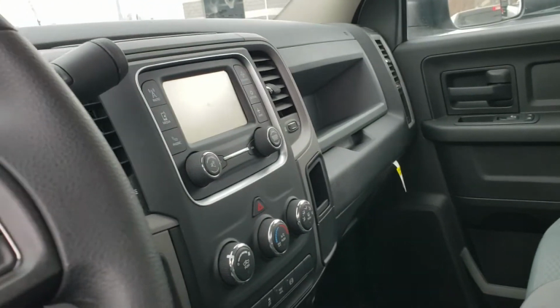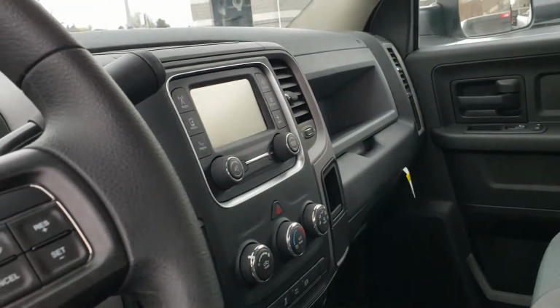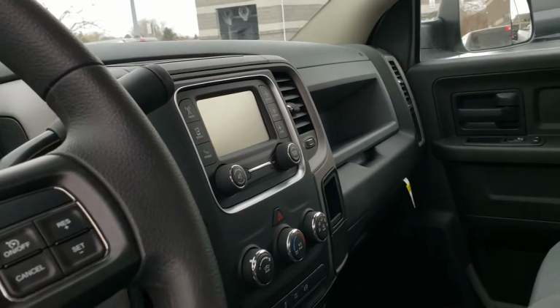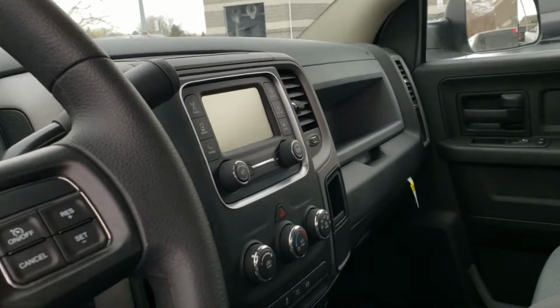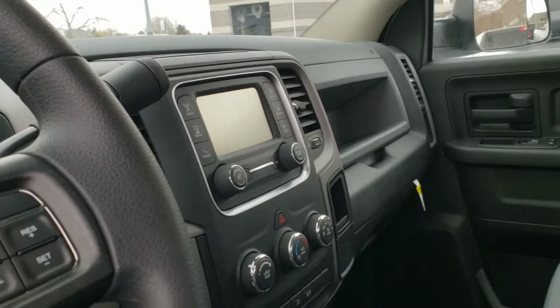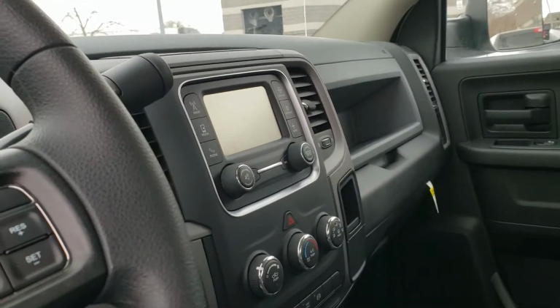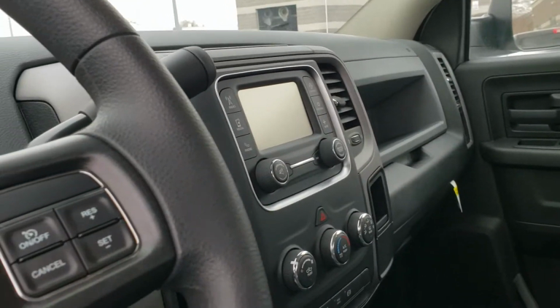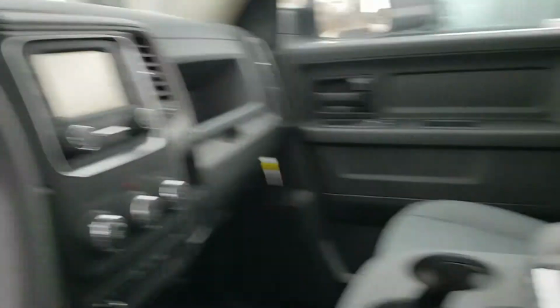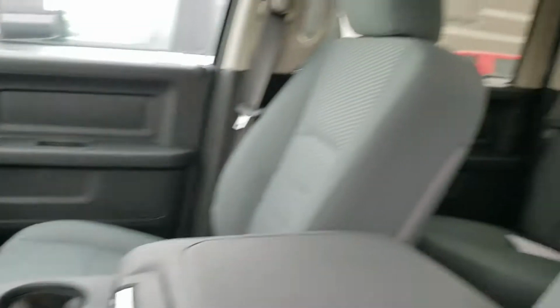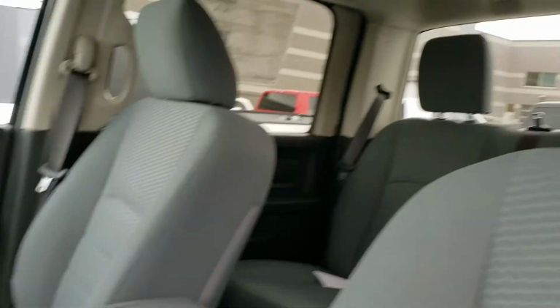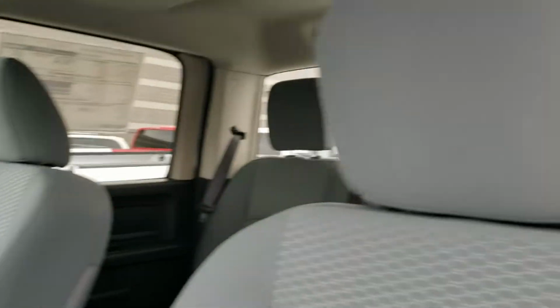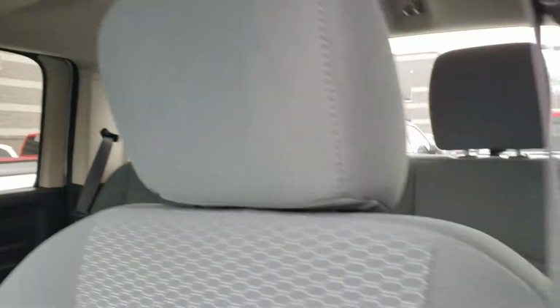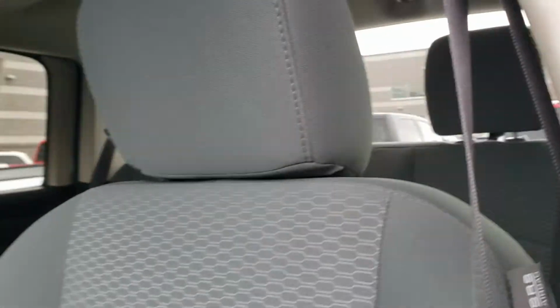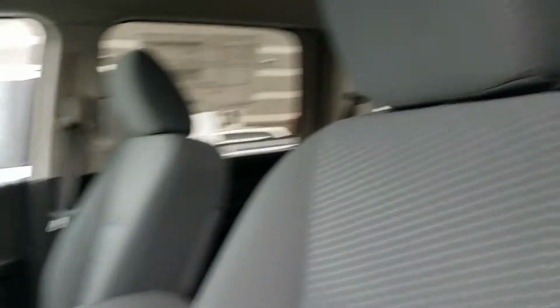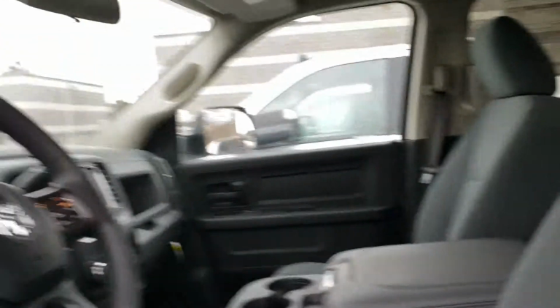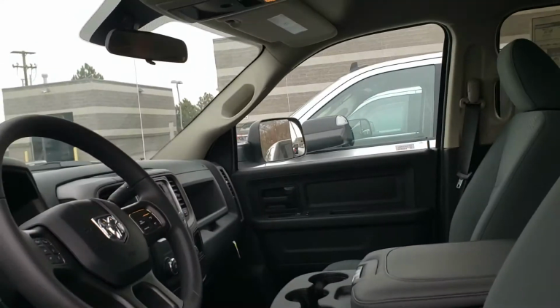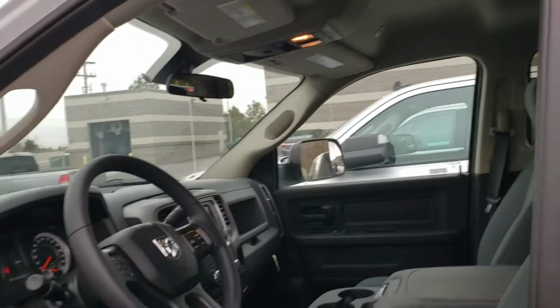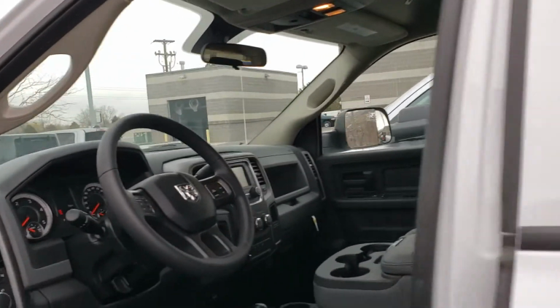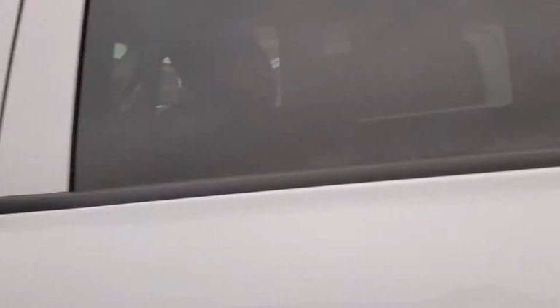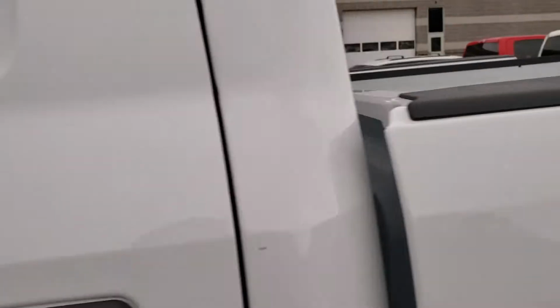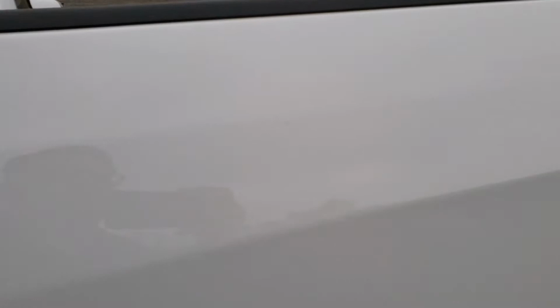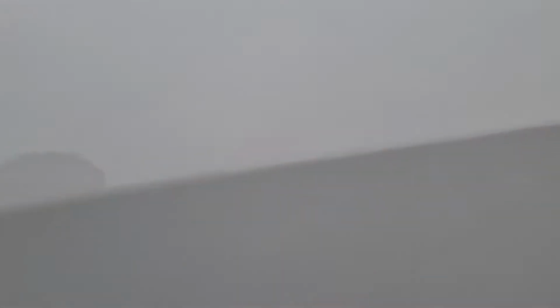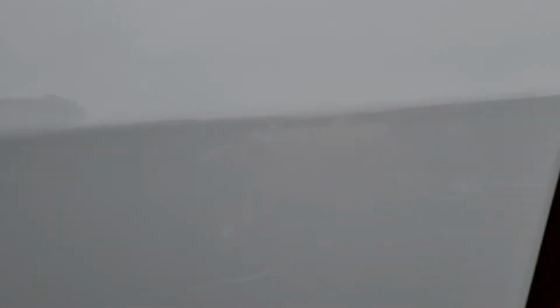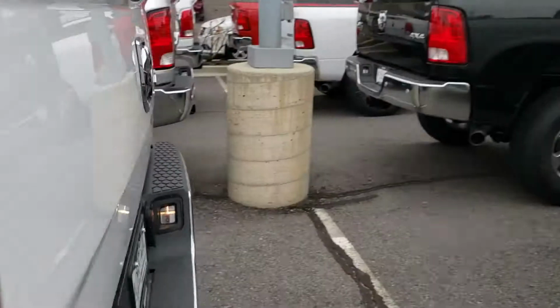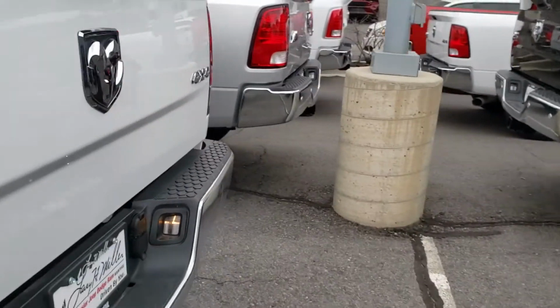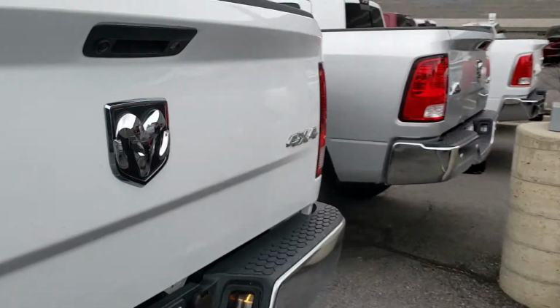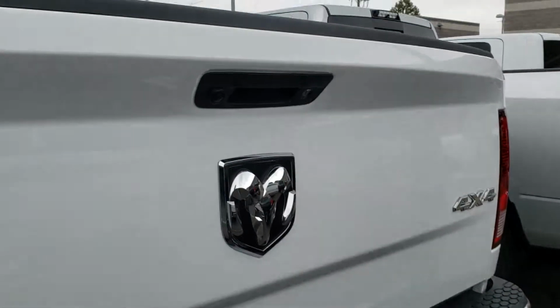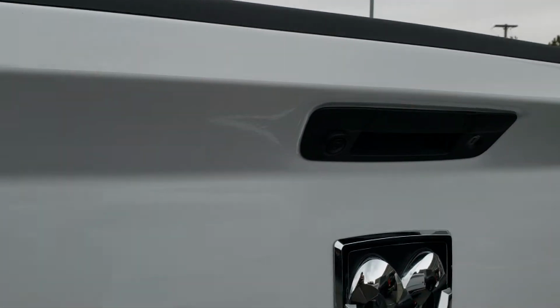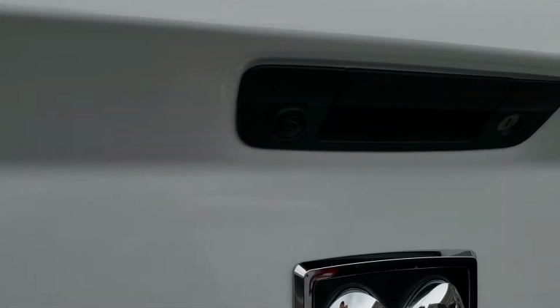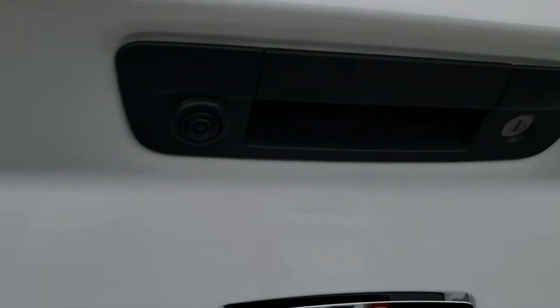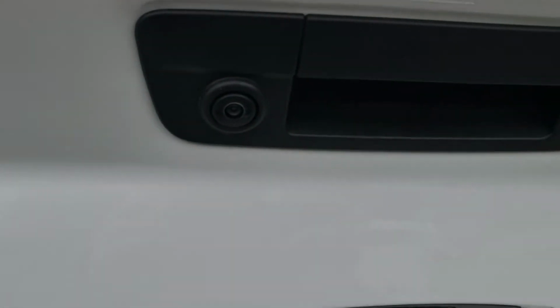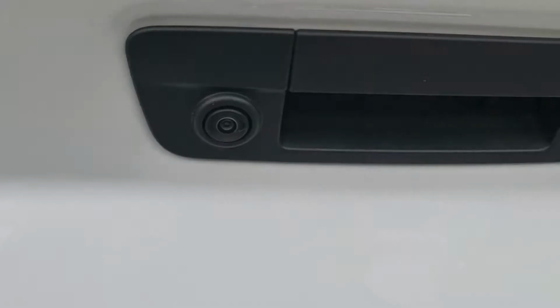So this one does have a couple upgrades. It does have the touch screen on it, which means it should have a backup camera as well. It's got the Bluetooth. Yep, there's the backup camera right there. You can see that.